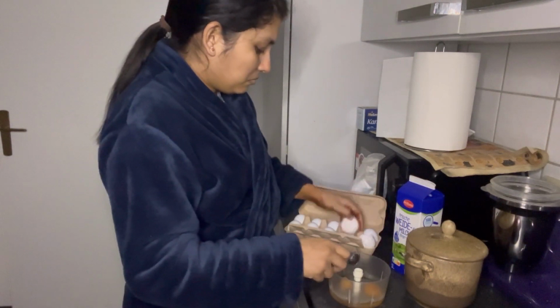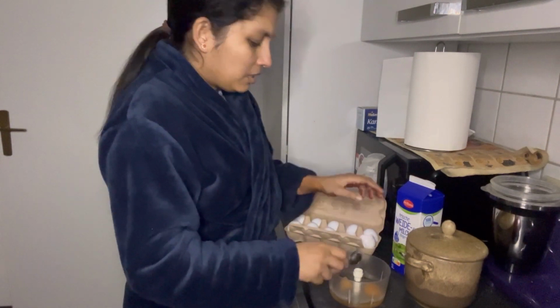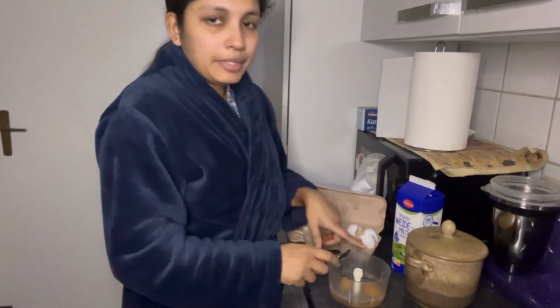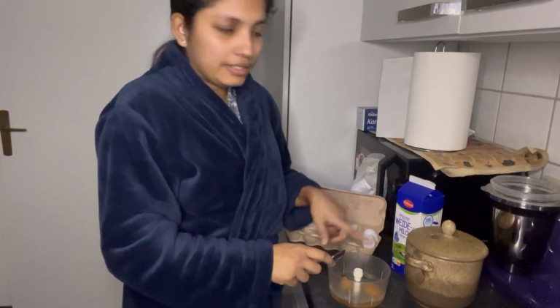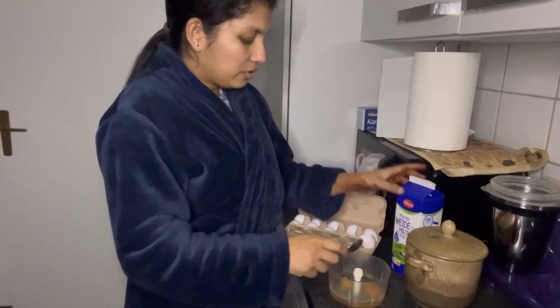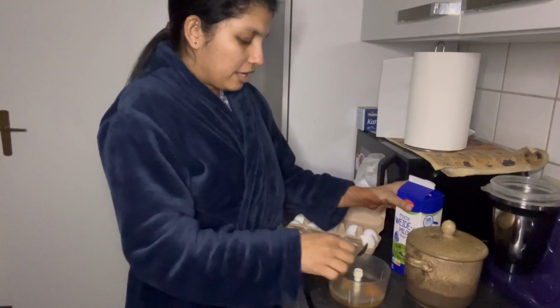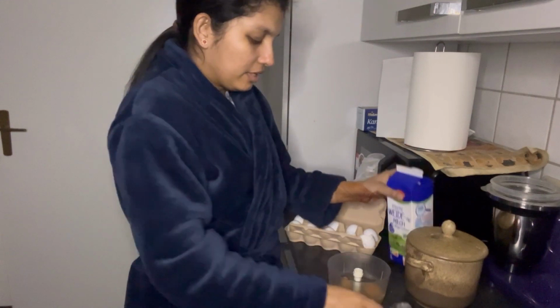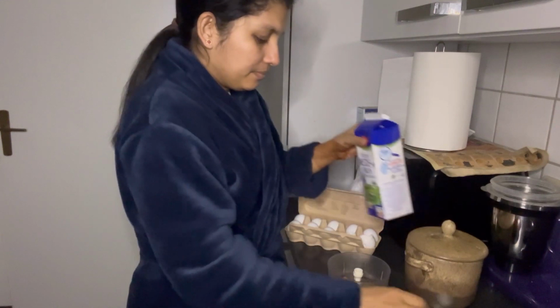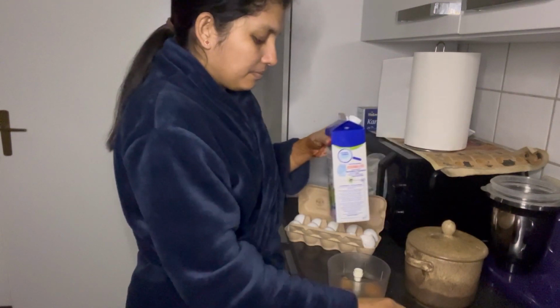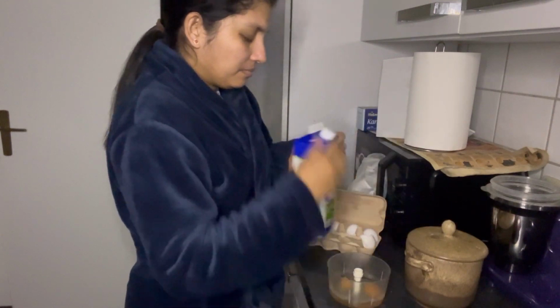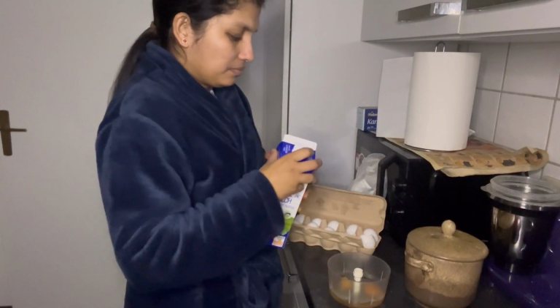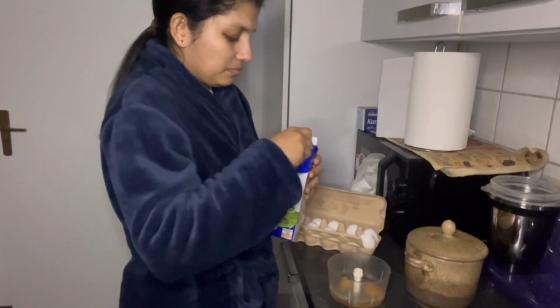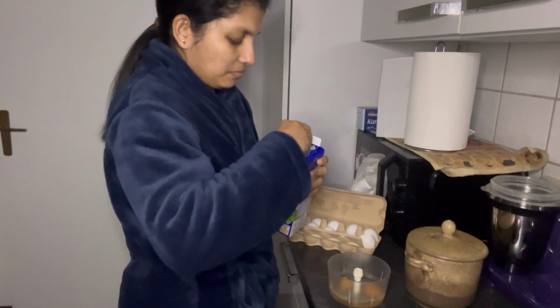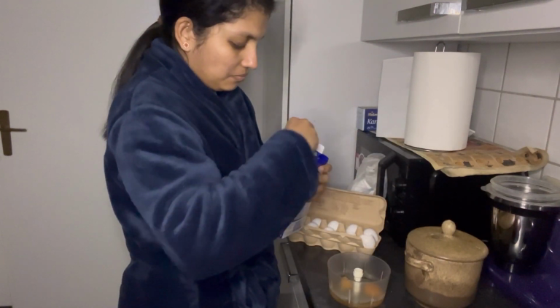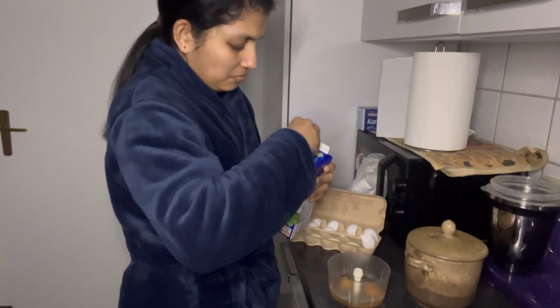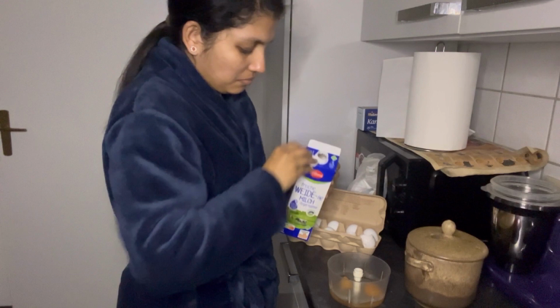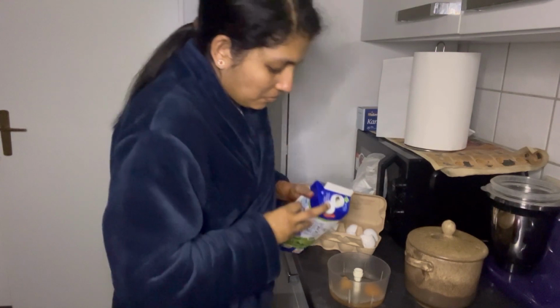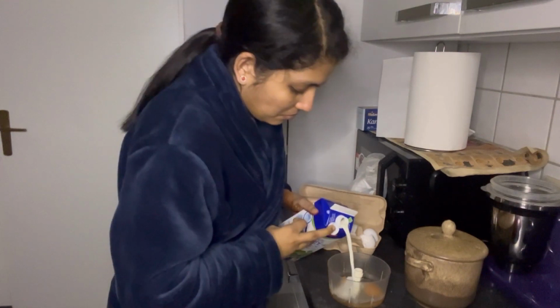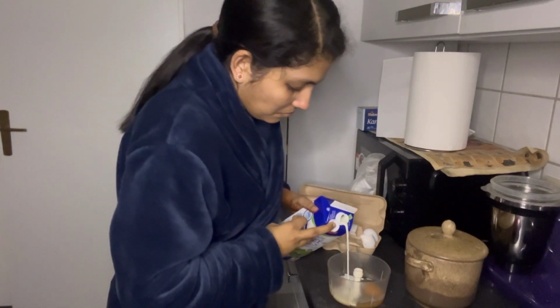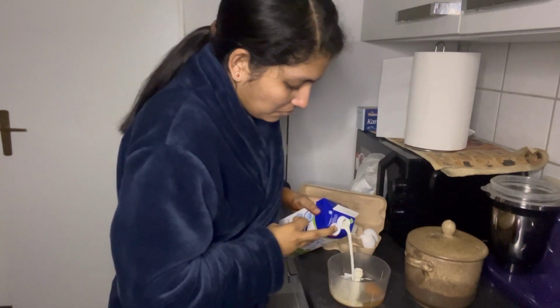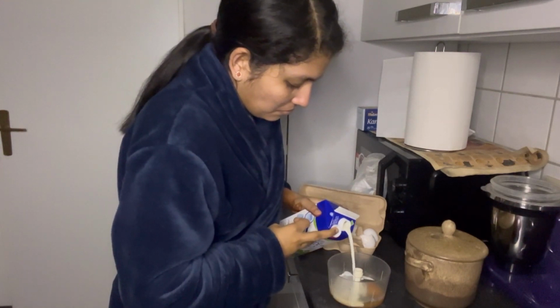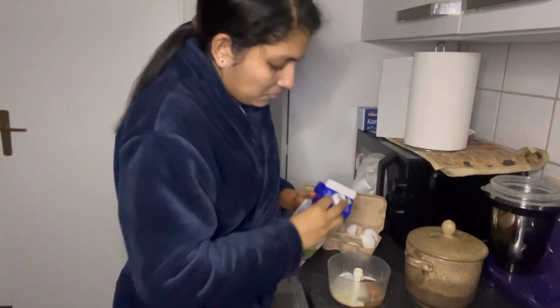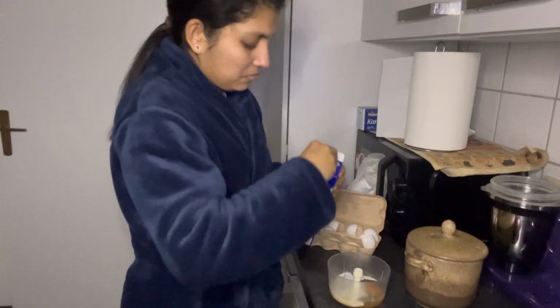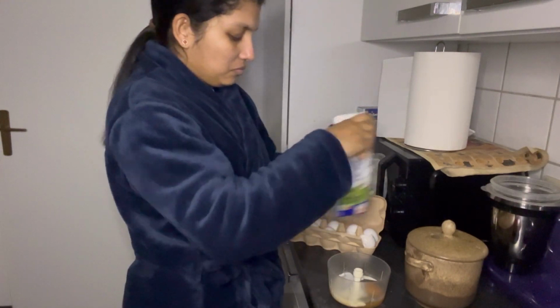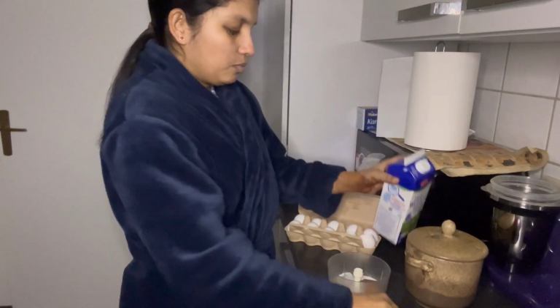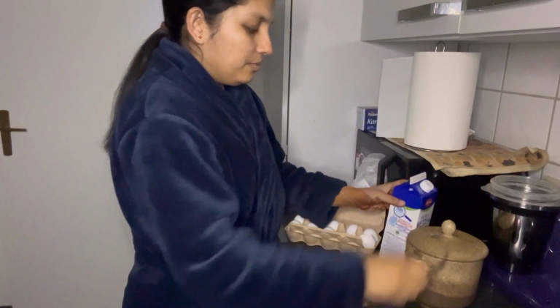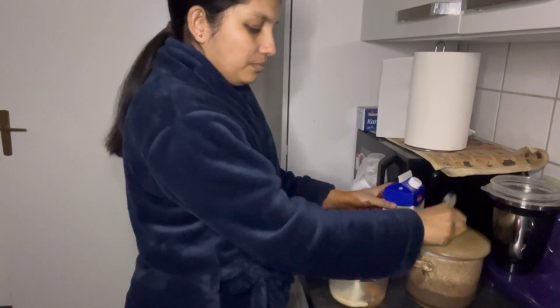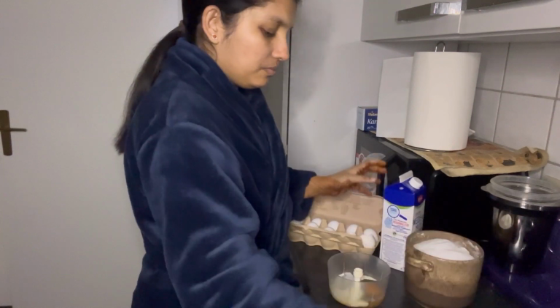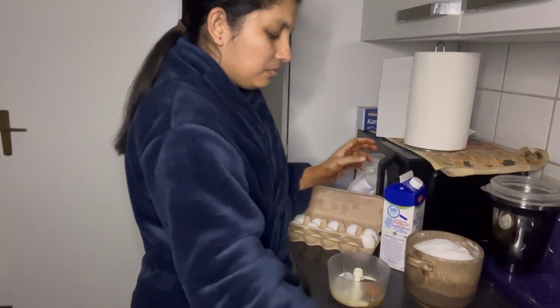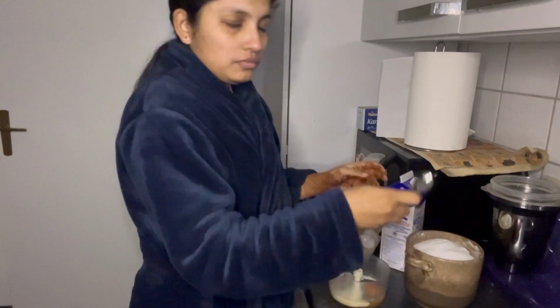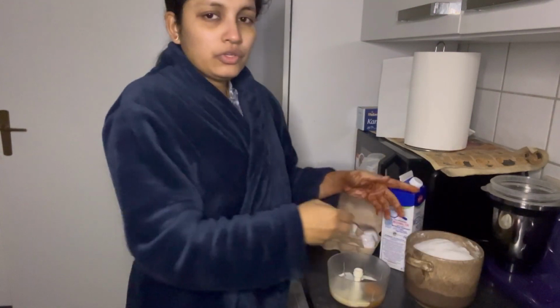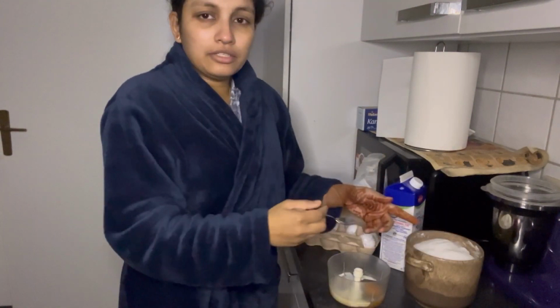Add two small pans. Close the pan. Add two dews.